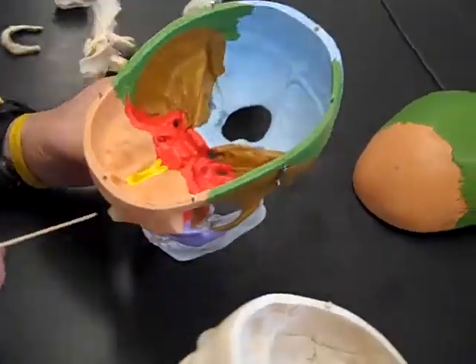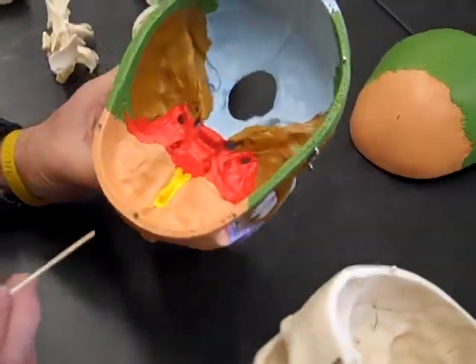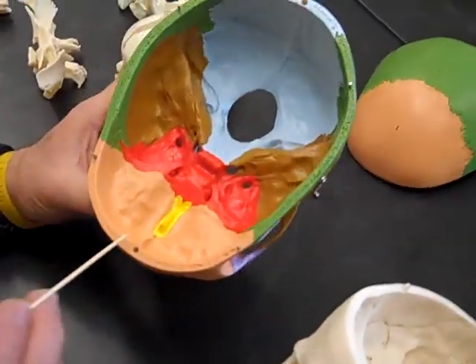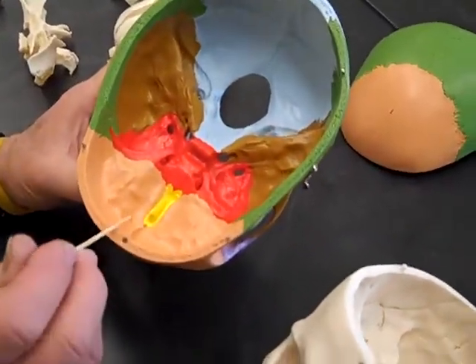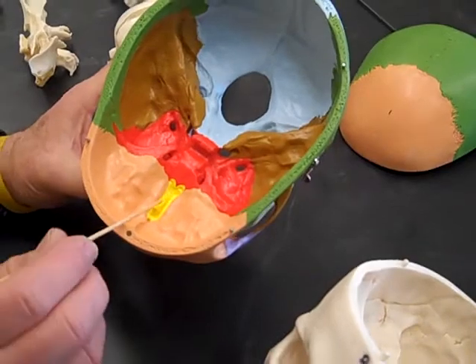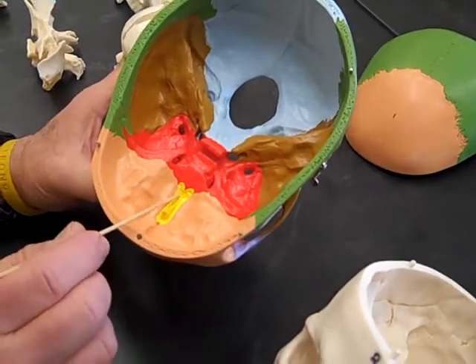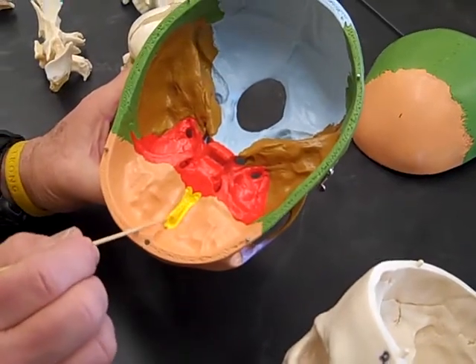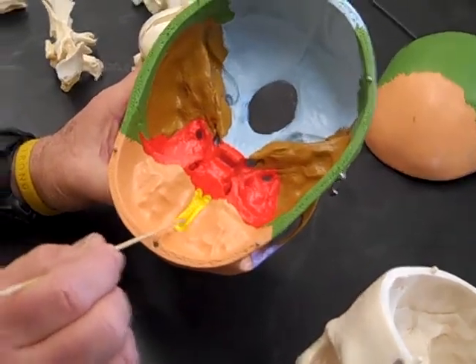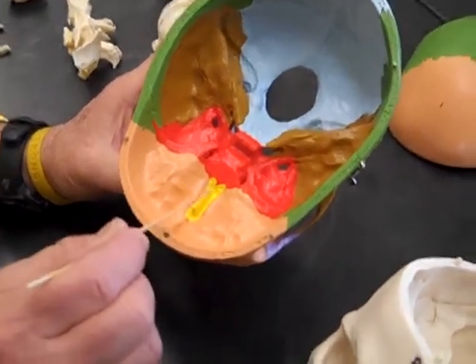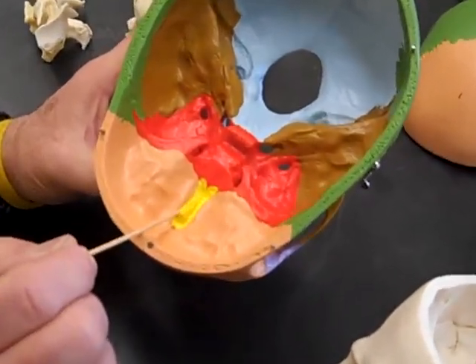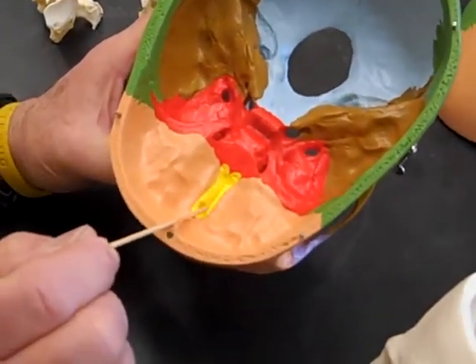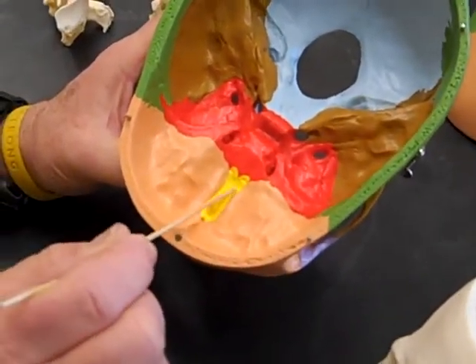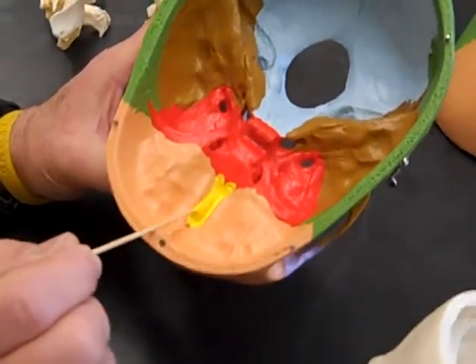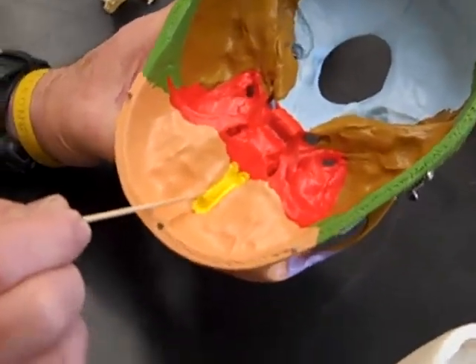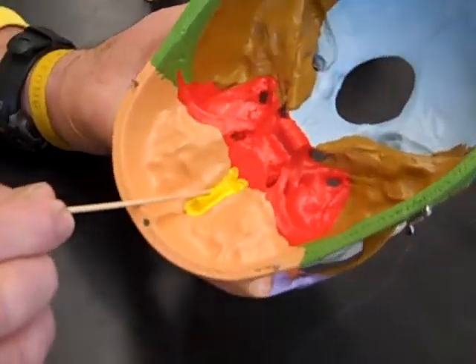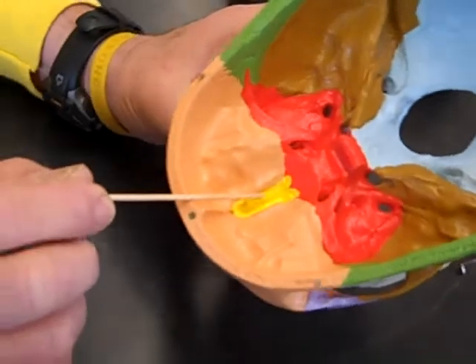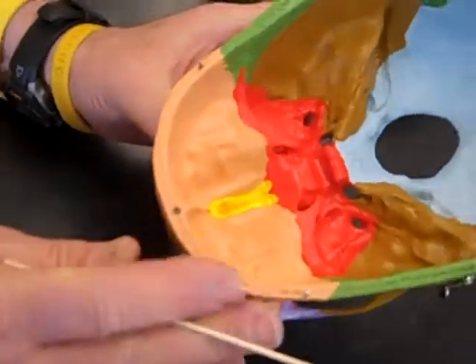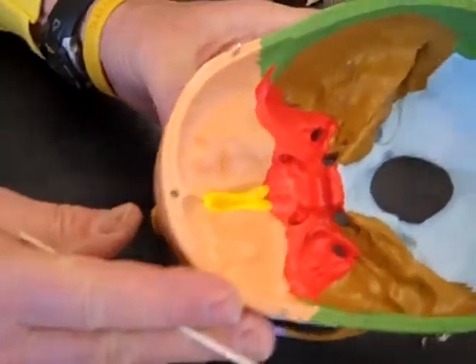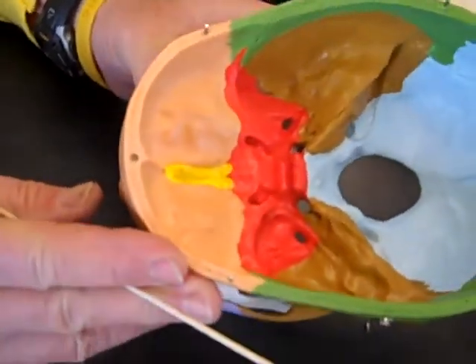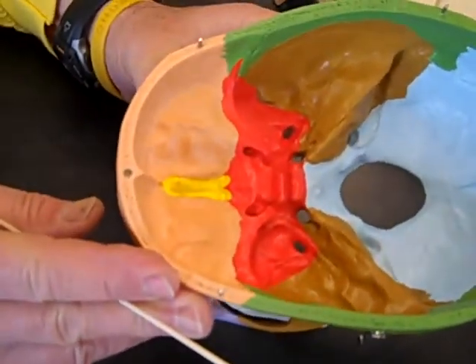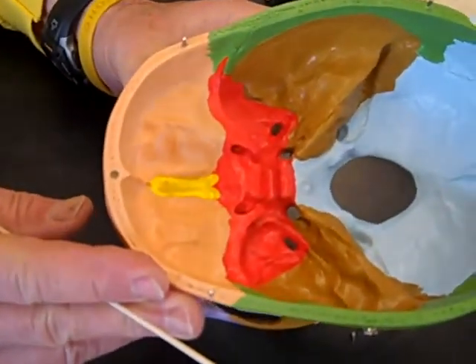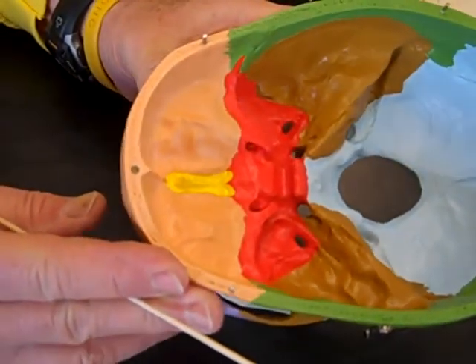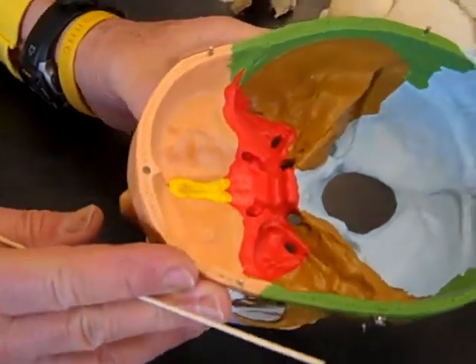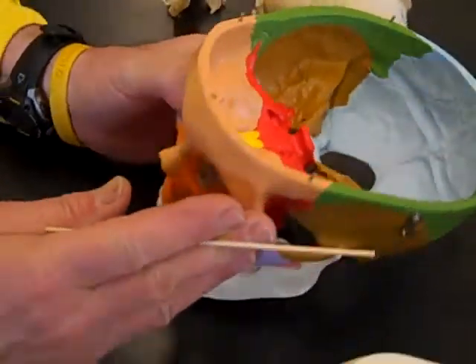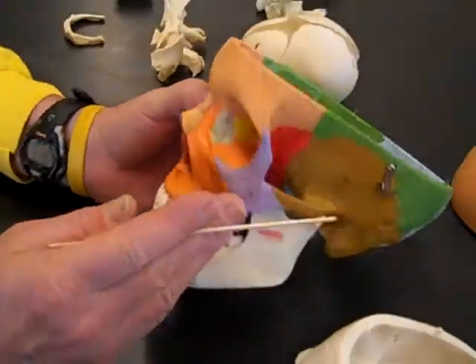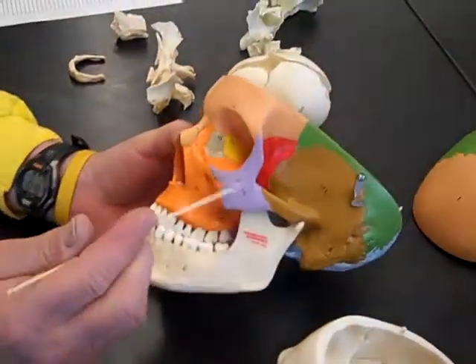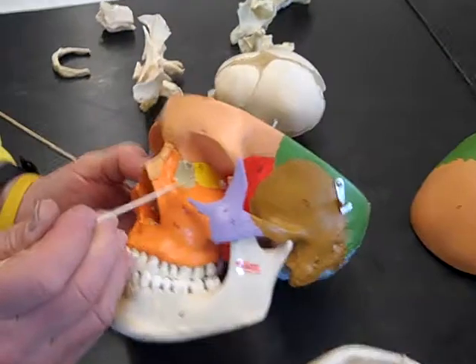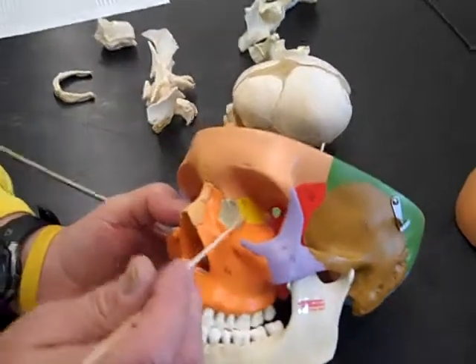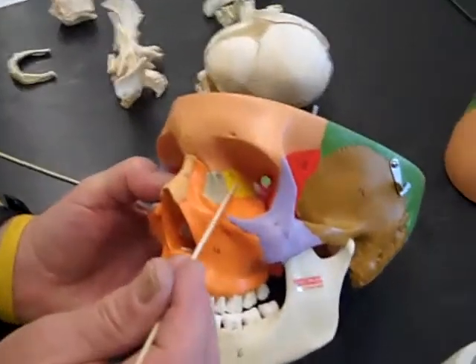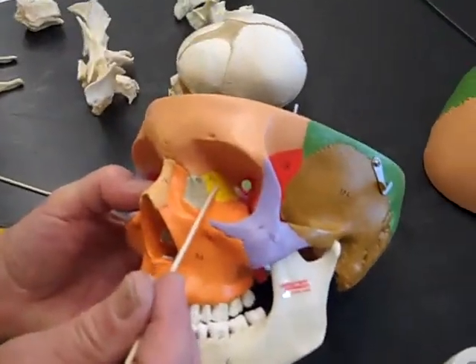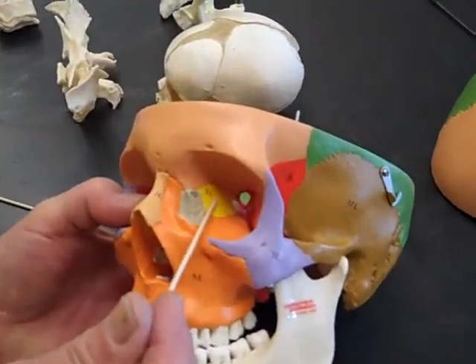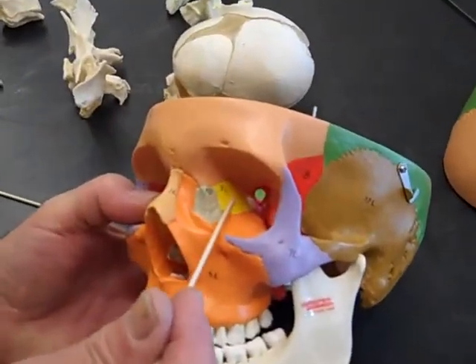The ethmoid is yellow and we can see the yellow here — this is part of the ethmoid. There are actually a couple of features we'll talk about in a little while; I'm not going to get to the landmarks right now. We can also see the ethmoid if we look into the orbit of the eye right there.